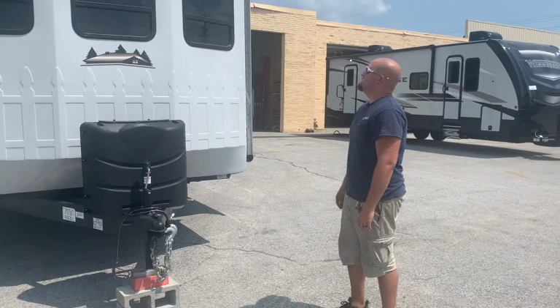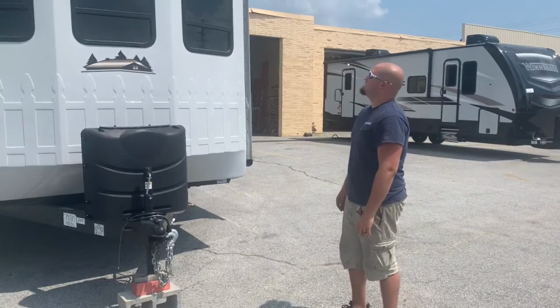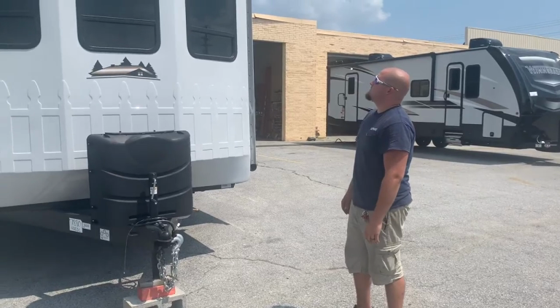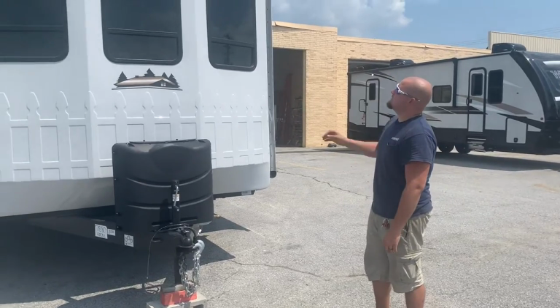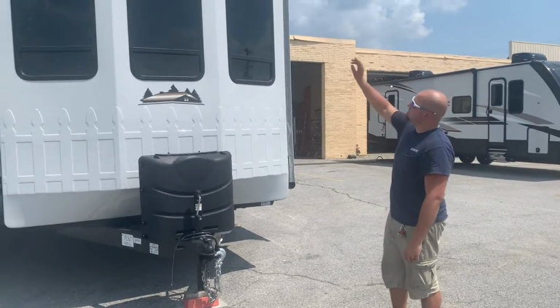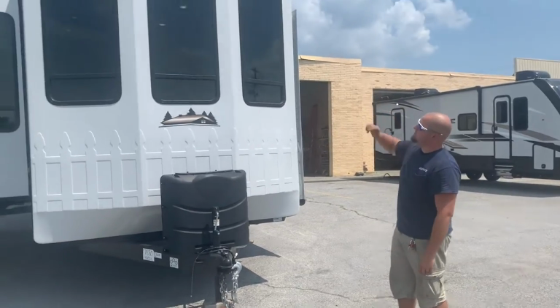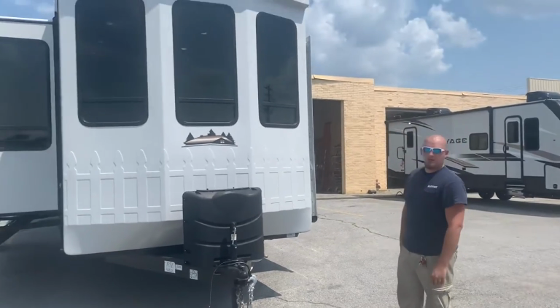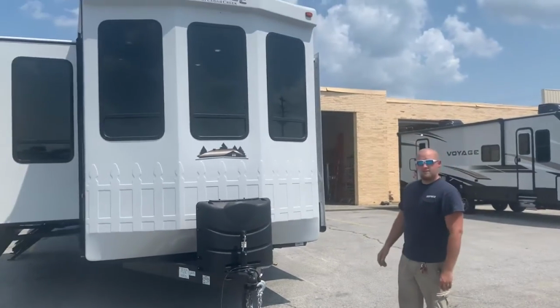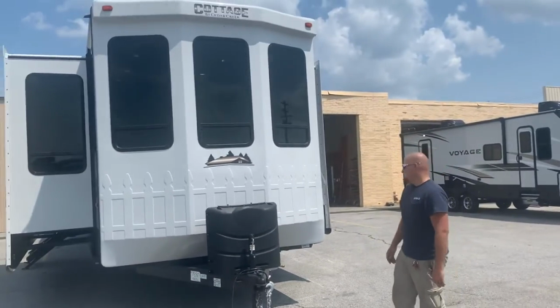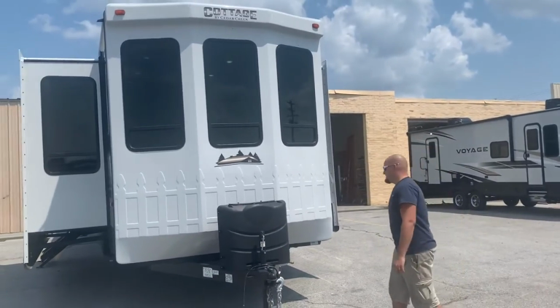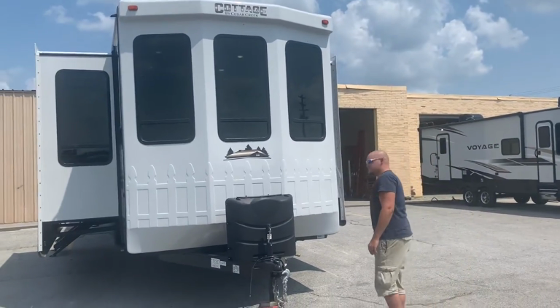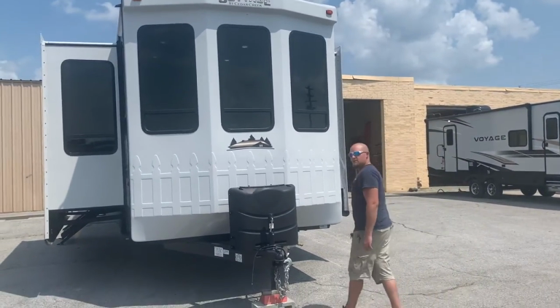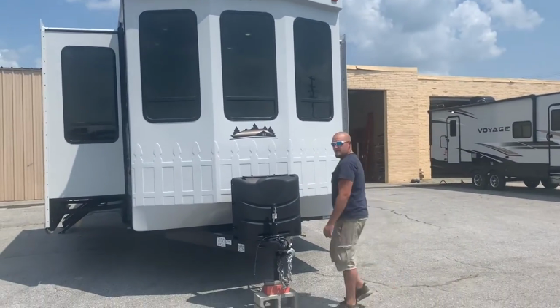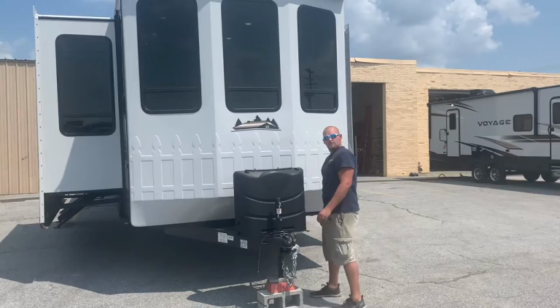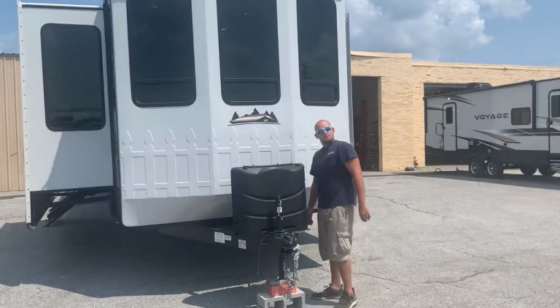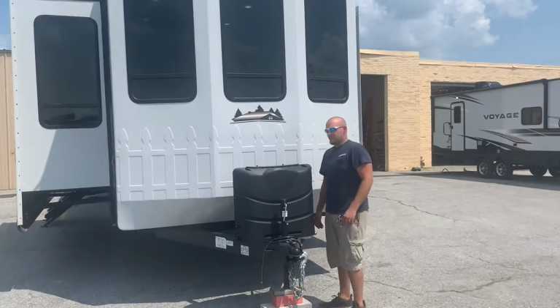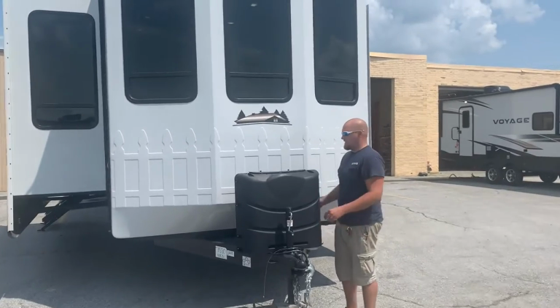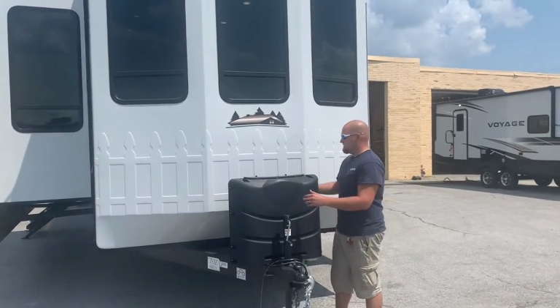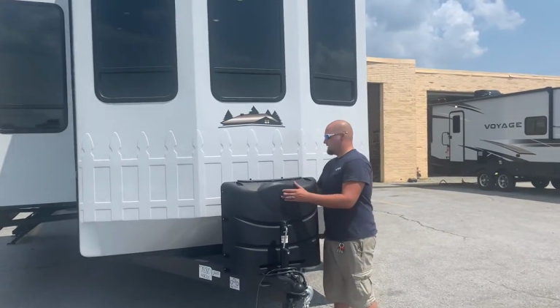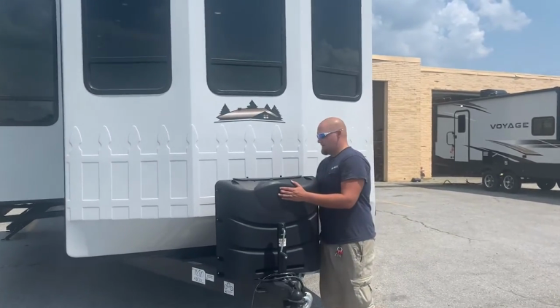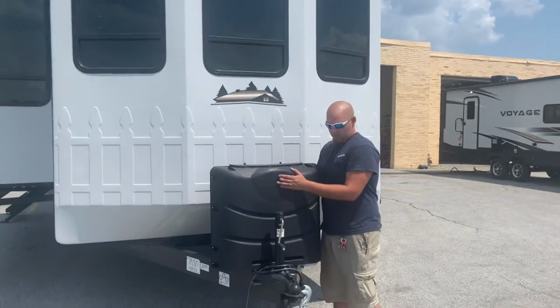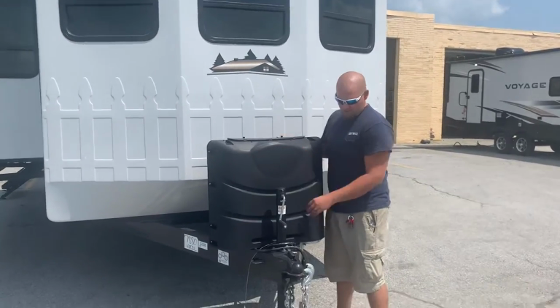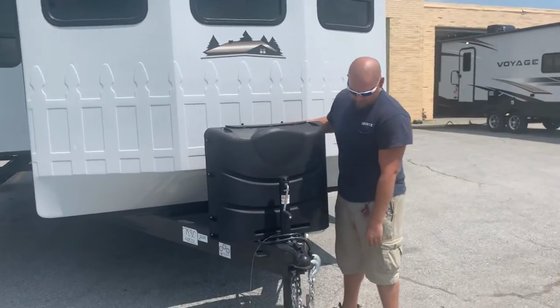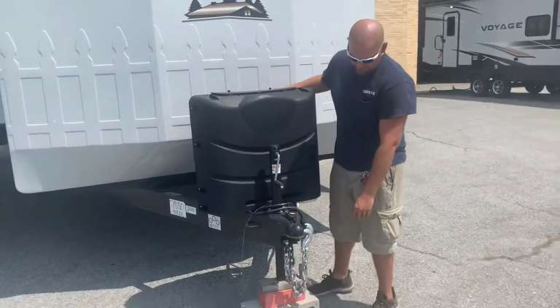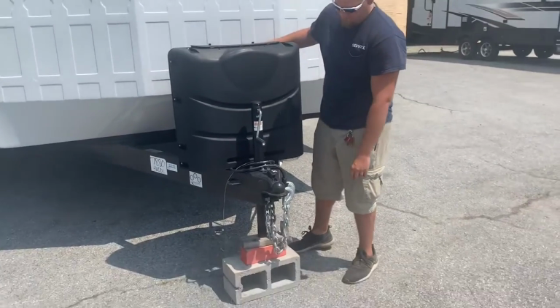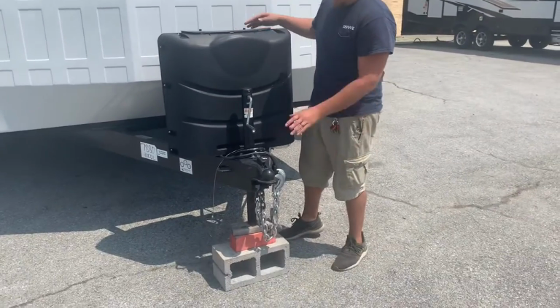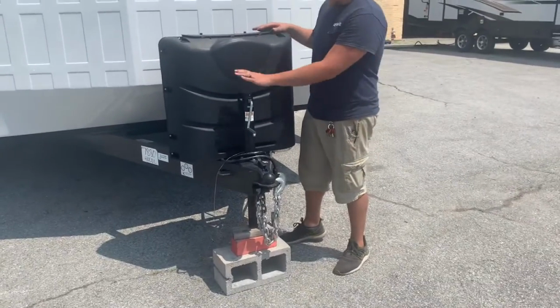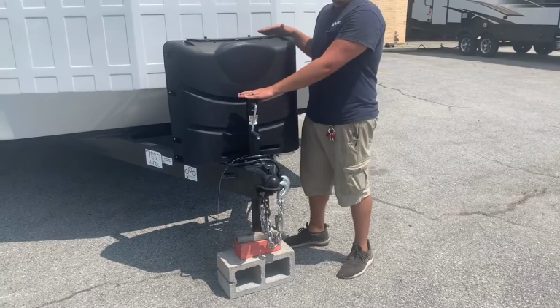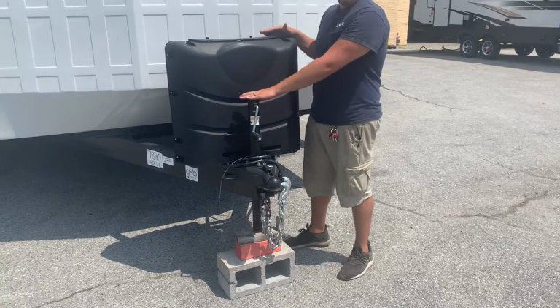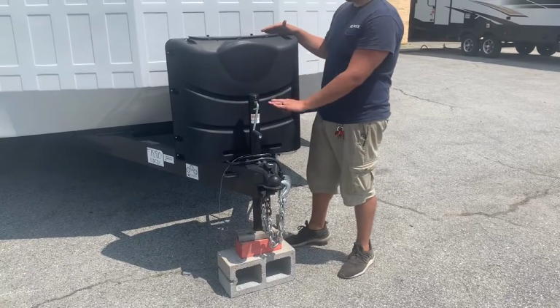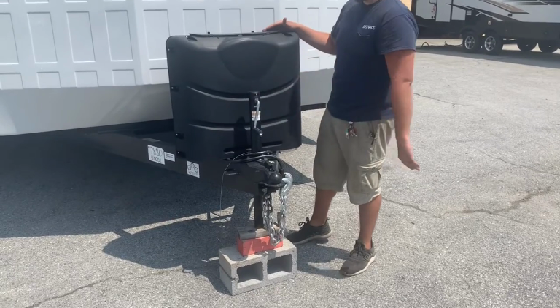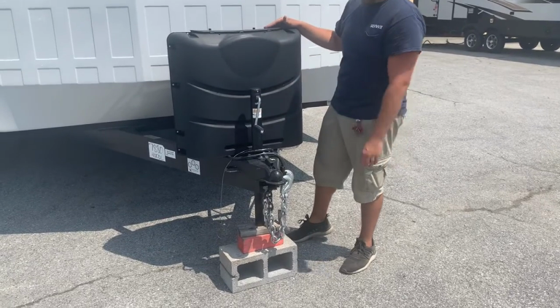We've got this Forest River Cedar Creek Cottage. It's out here until it's going up to Alaska — we hope it's going to do pretty good up there, and I think you'll enjoy it a lot. We're going to start right here at the front of your rig. Hopefully this isn't something you have to mess with too often, but this is your tongue jack.